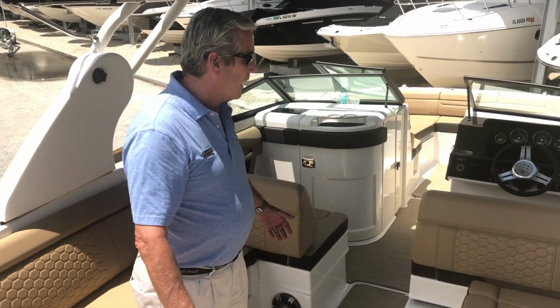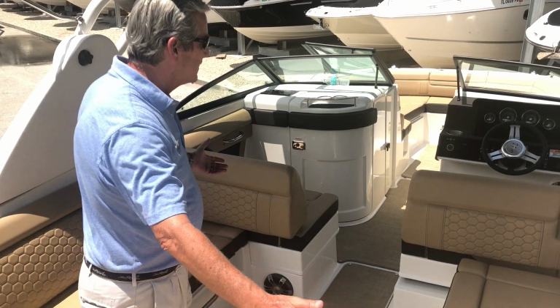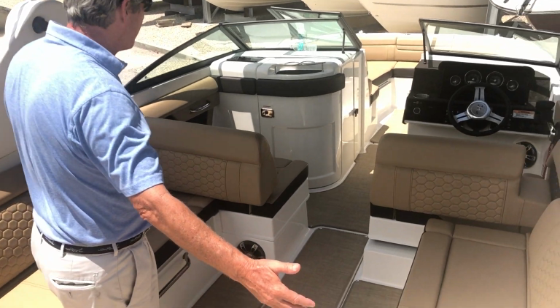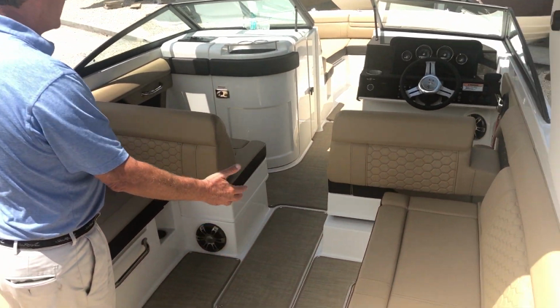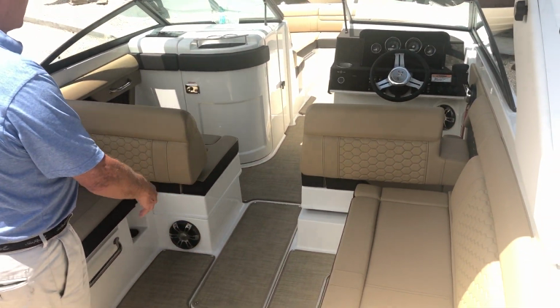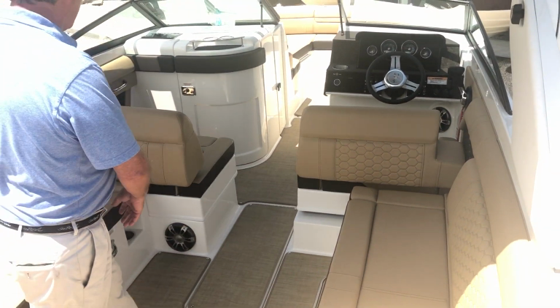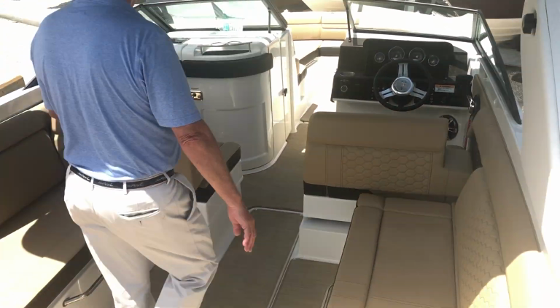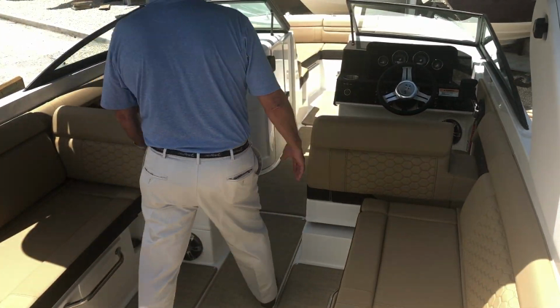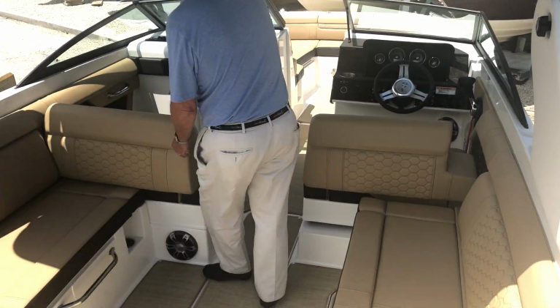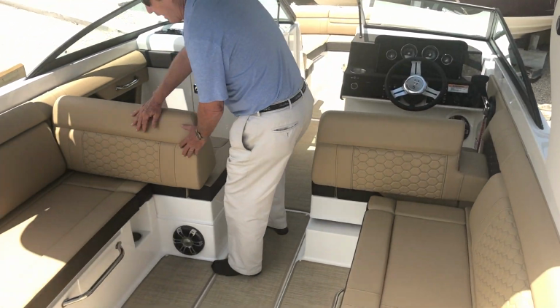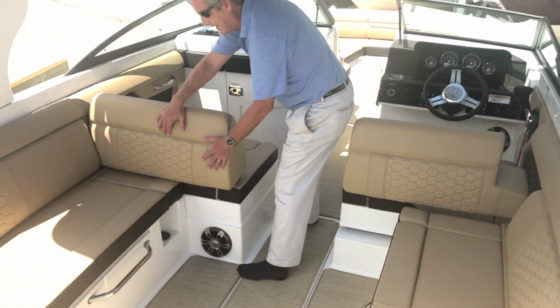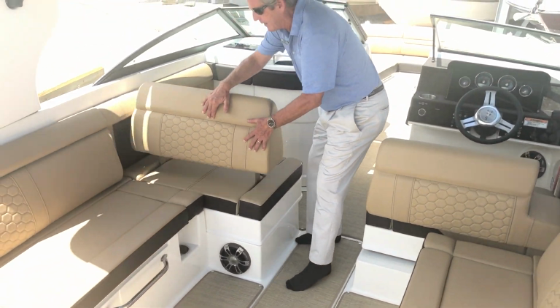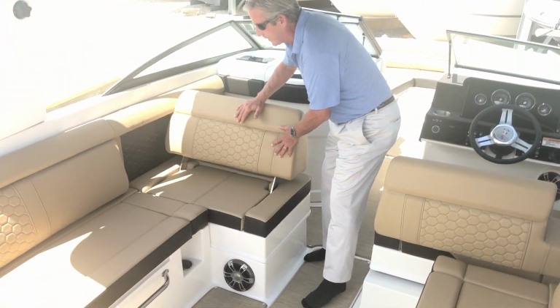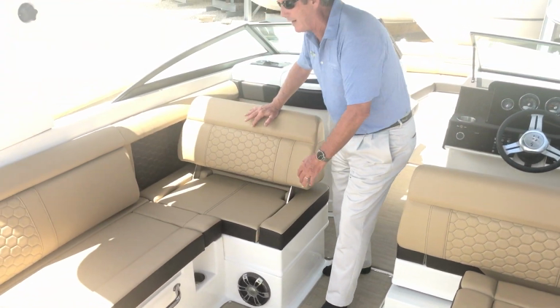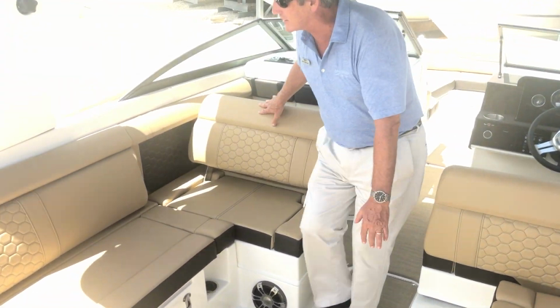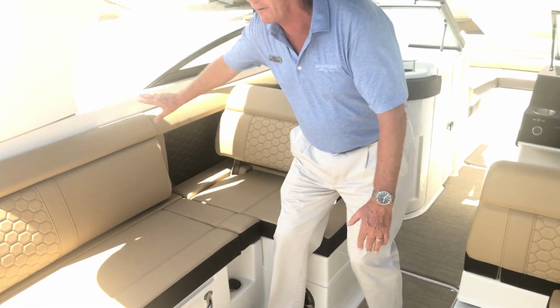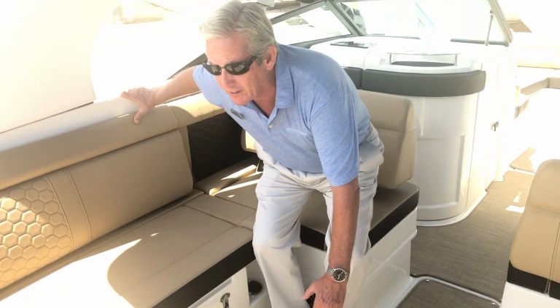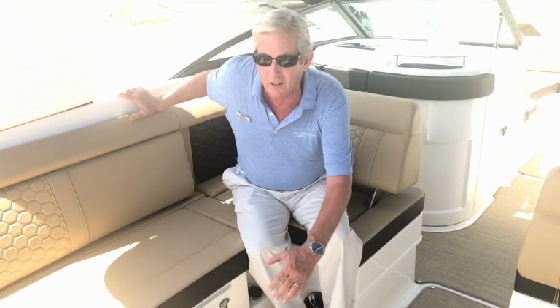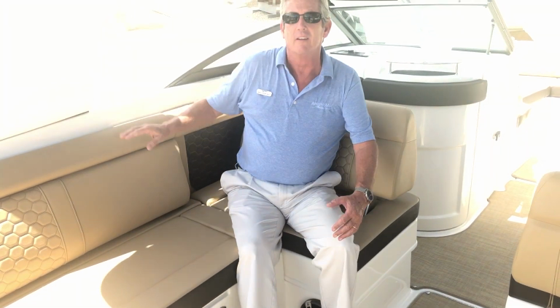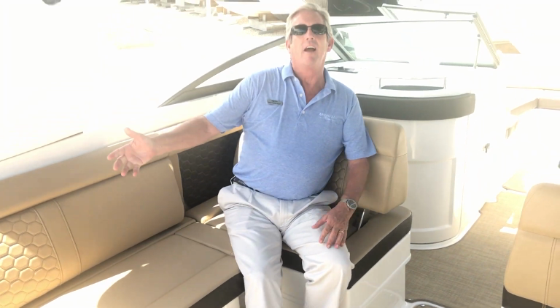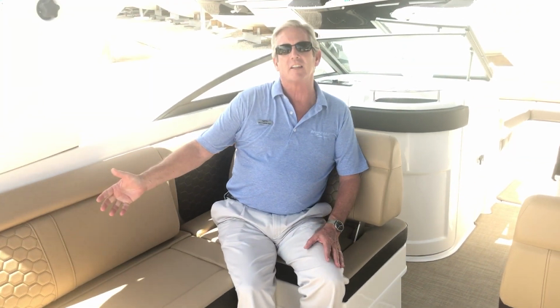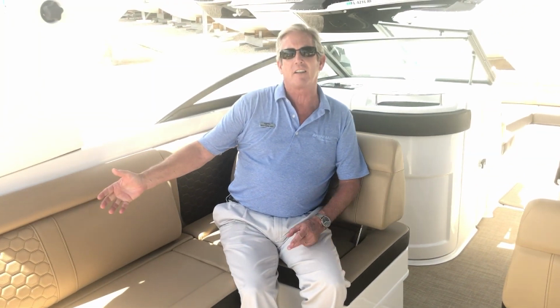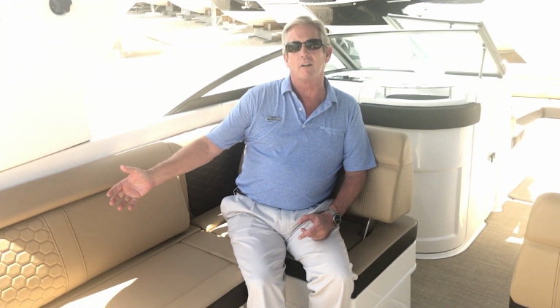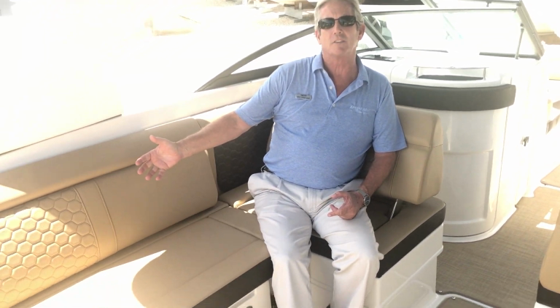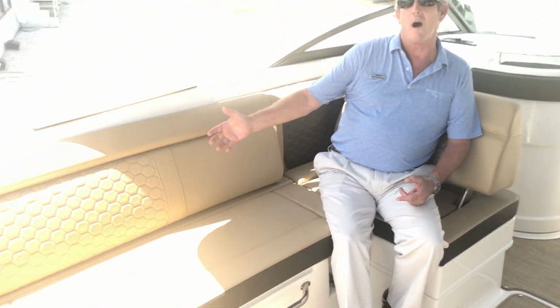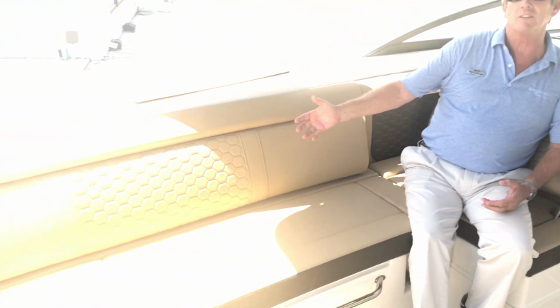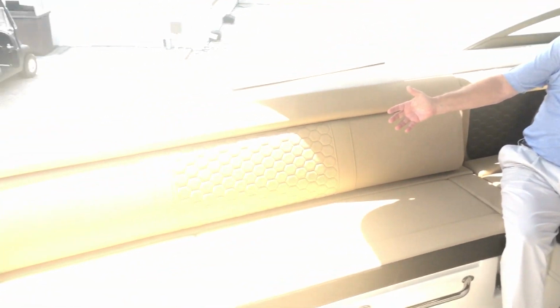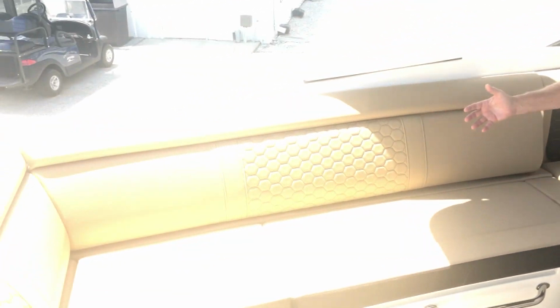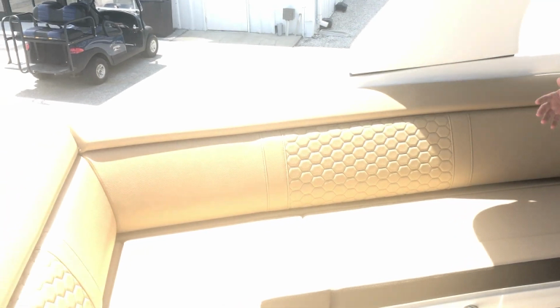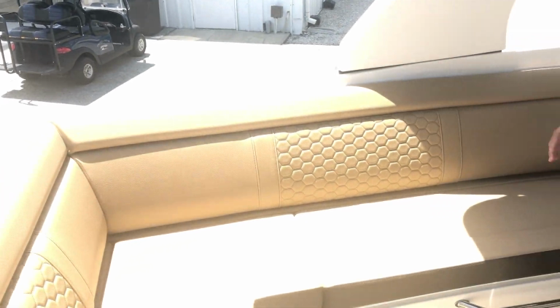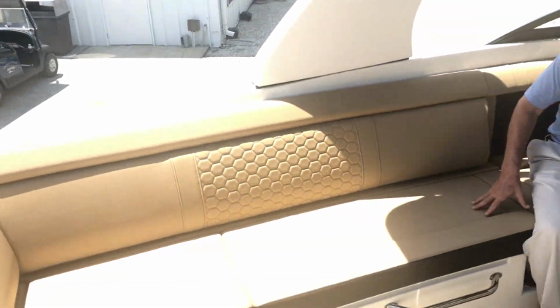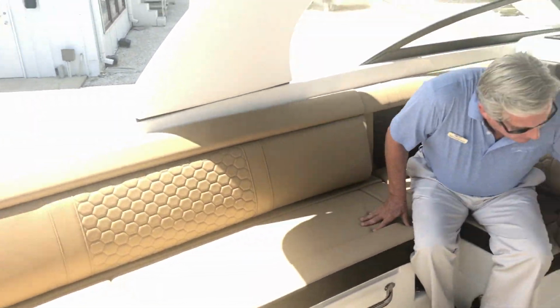As you can see, abundant seating on here — really ingenious design. Sit here with your friends, have a nice cocktail, glass of wine, soda, beer. Very comfortable for your friends.